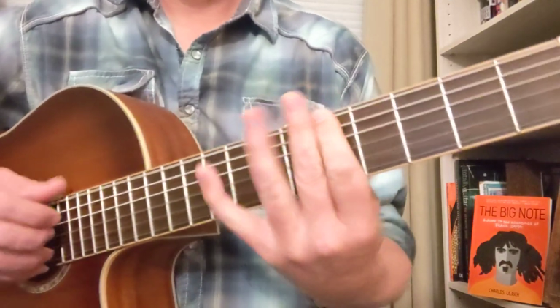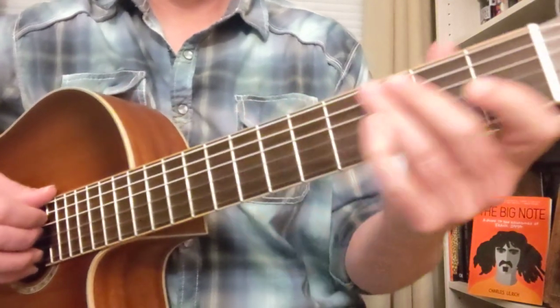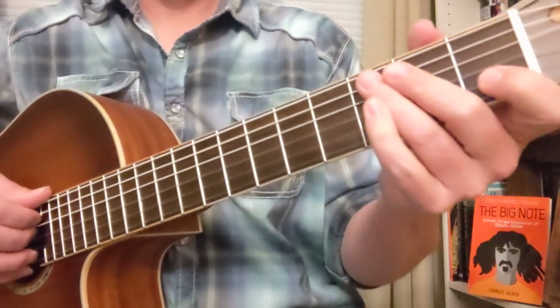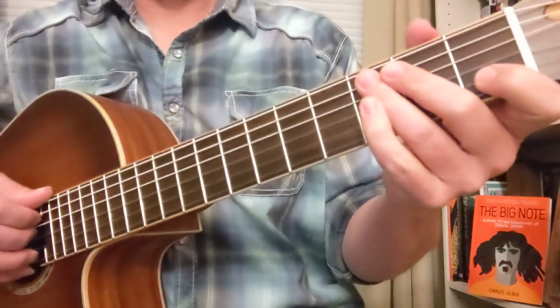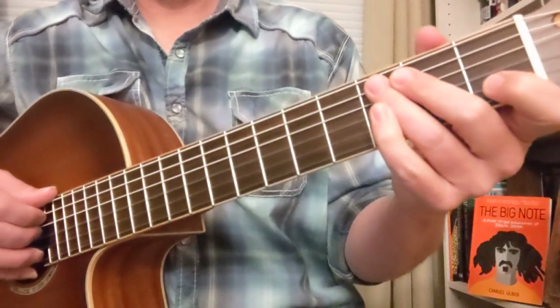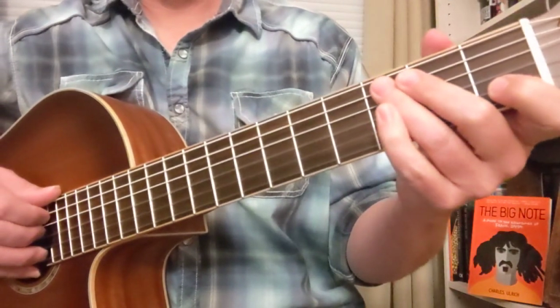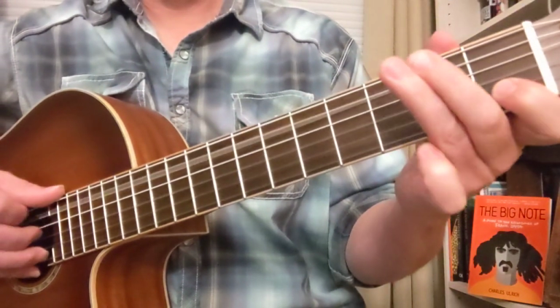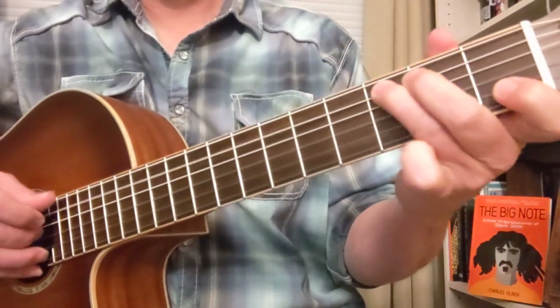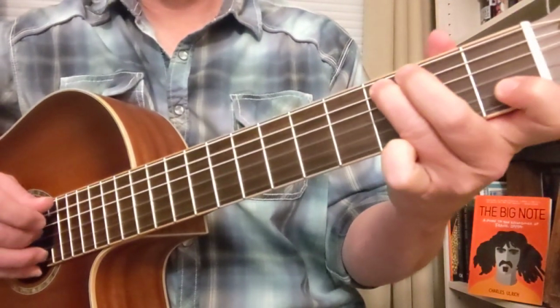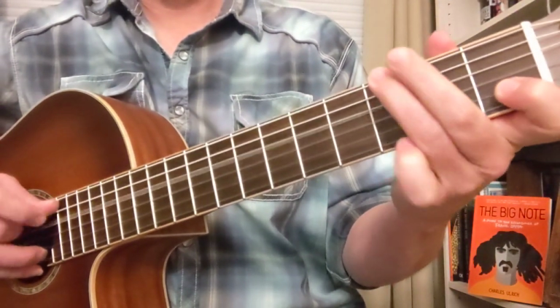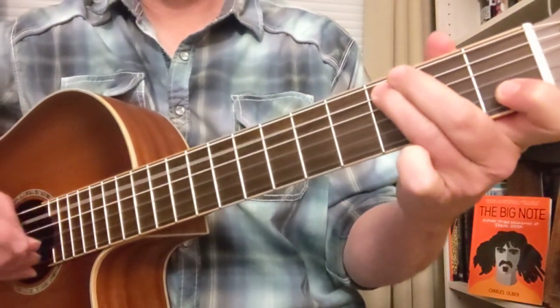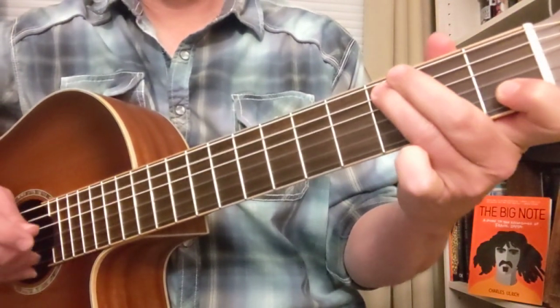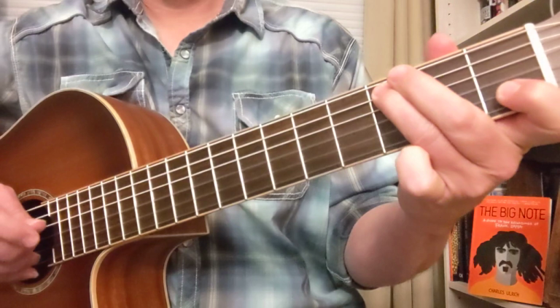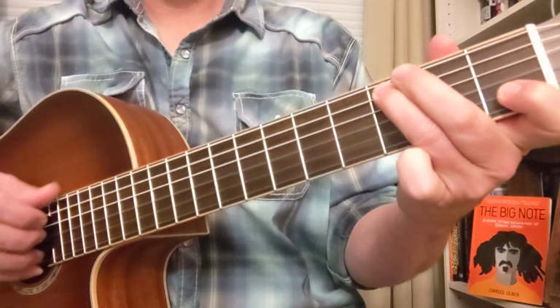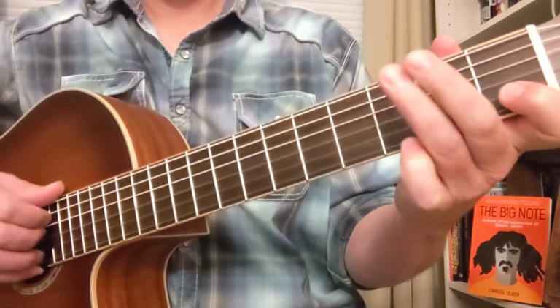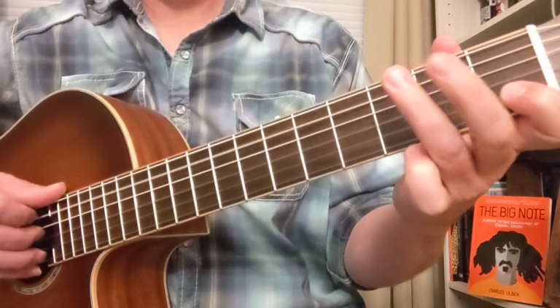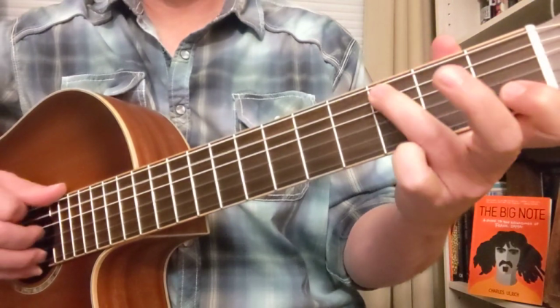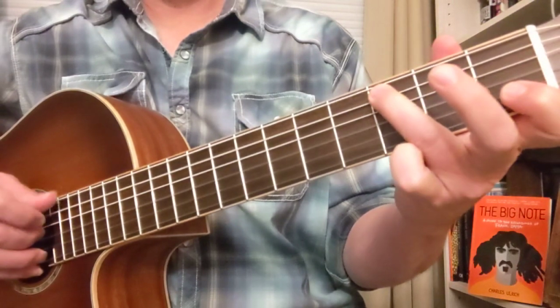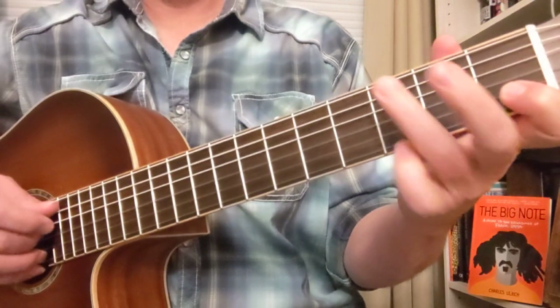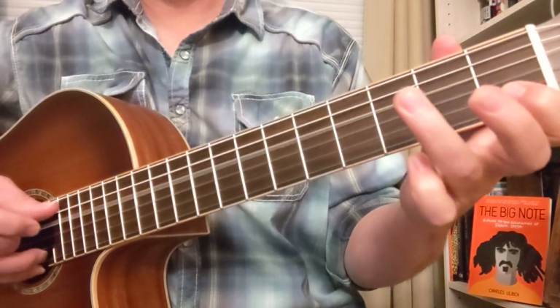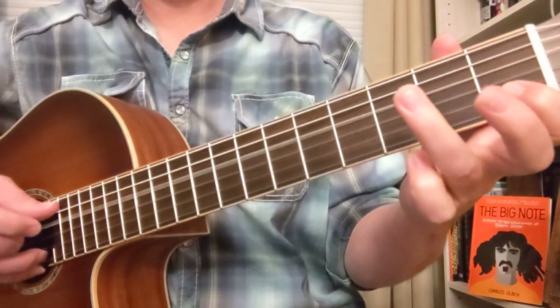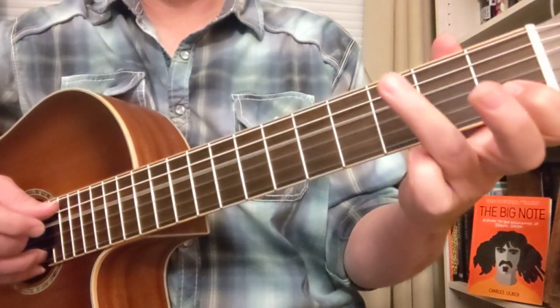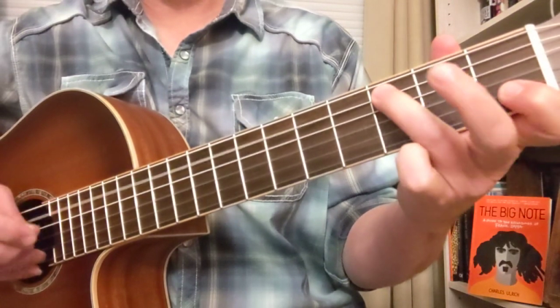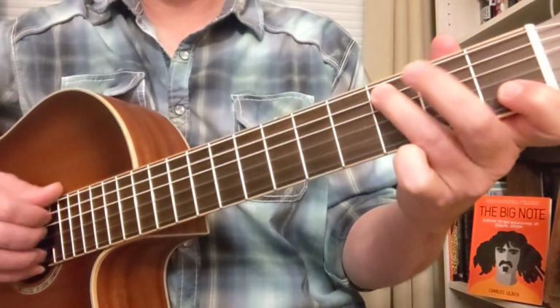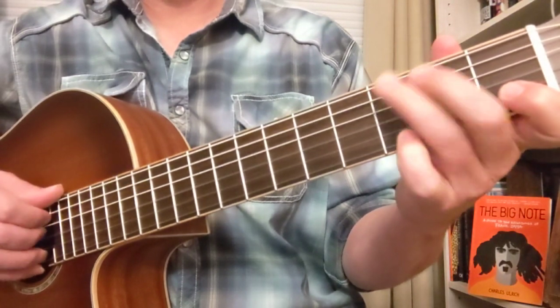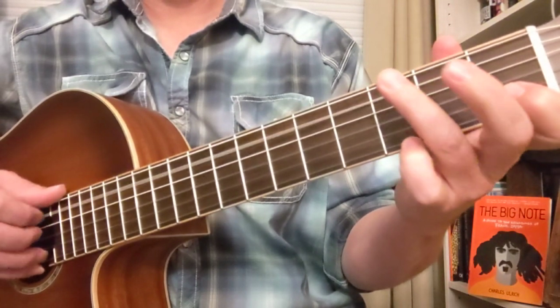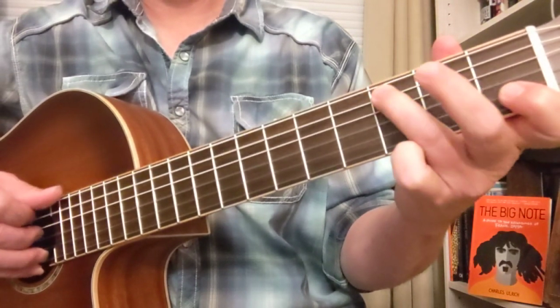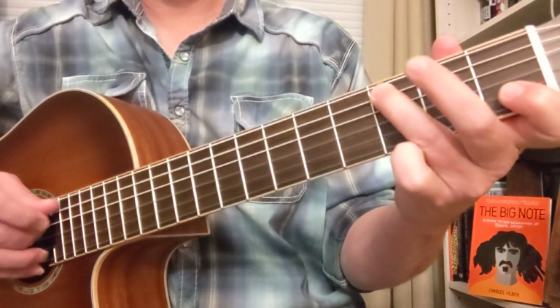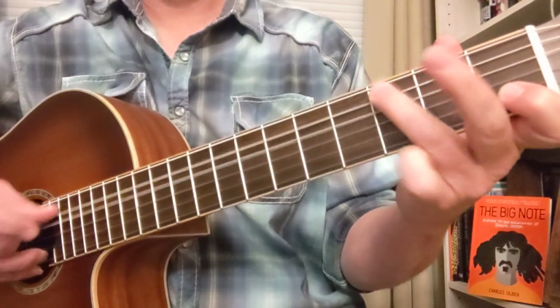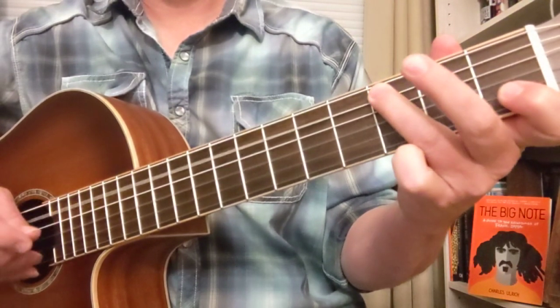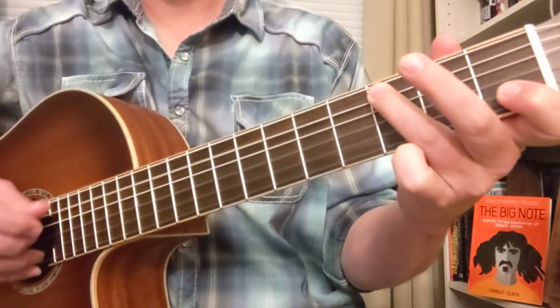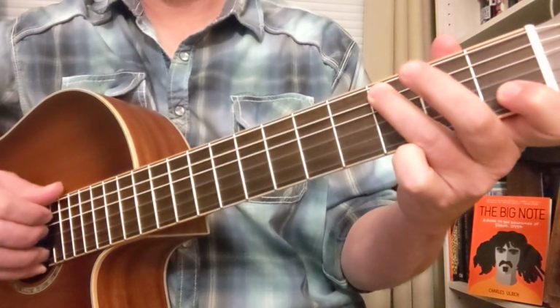And then we got a little O3 thing. So that was A to C, and then D down here and back to that C. Do that twice.